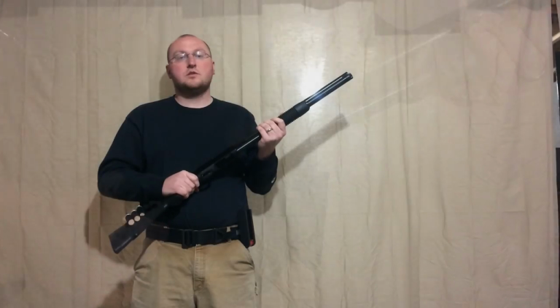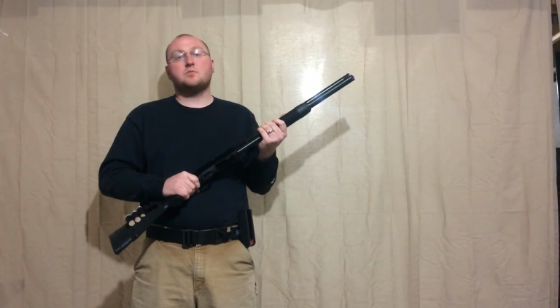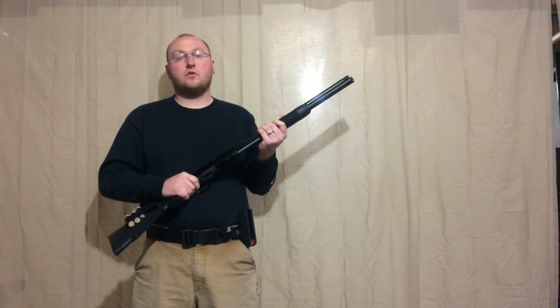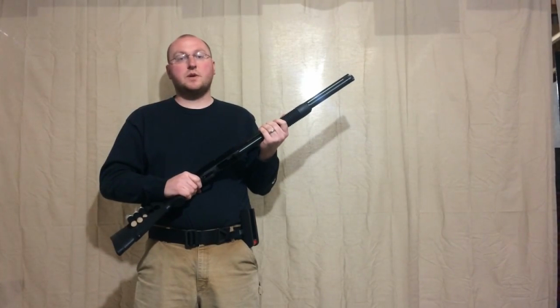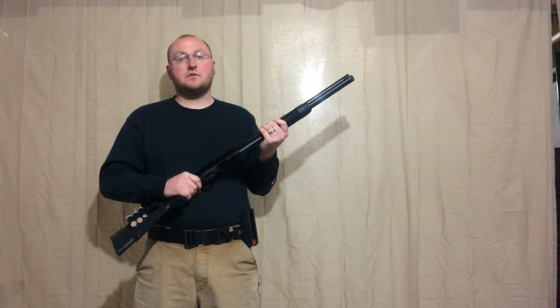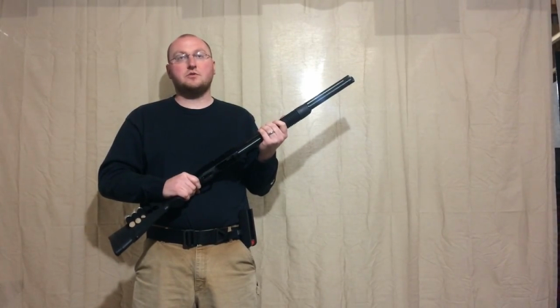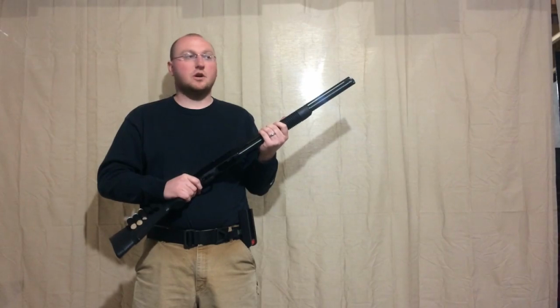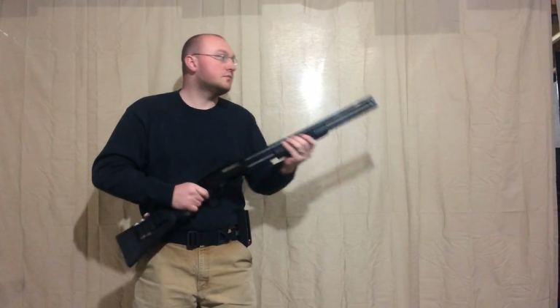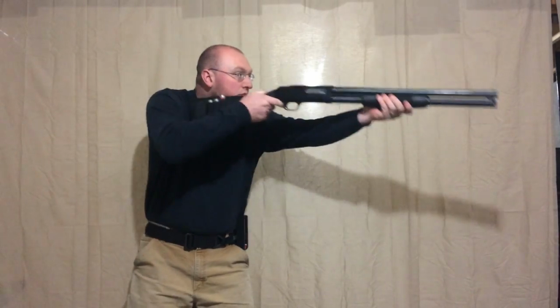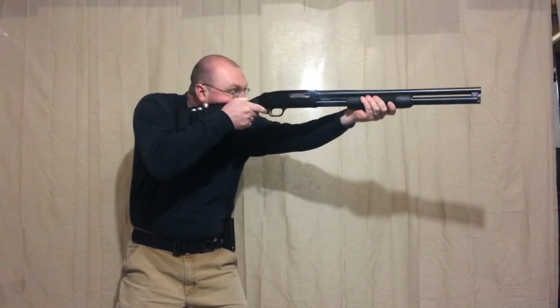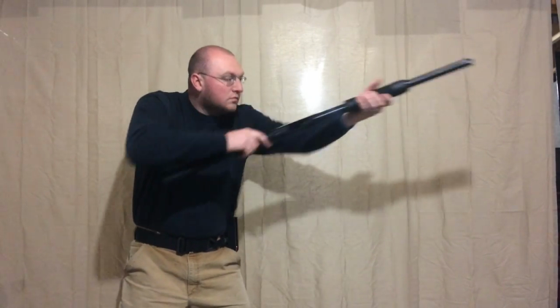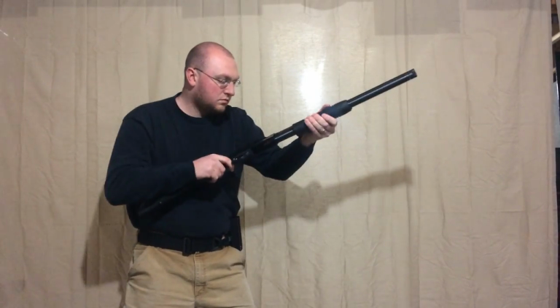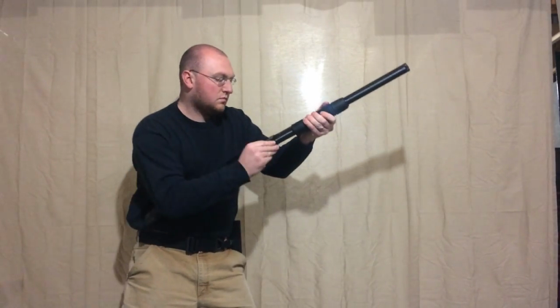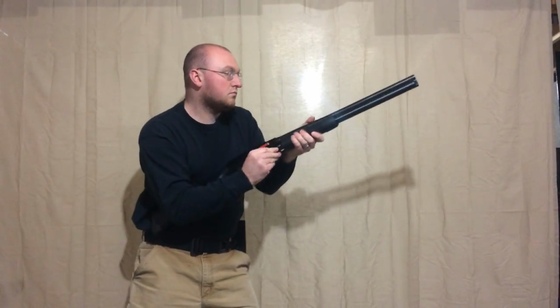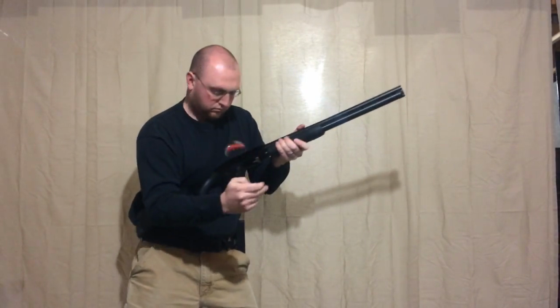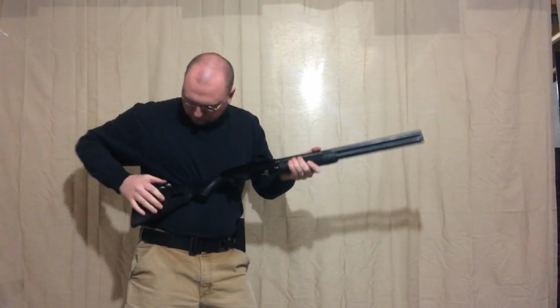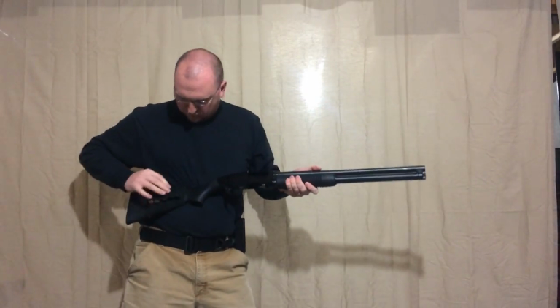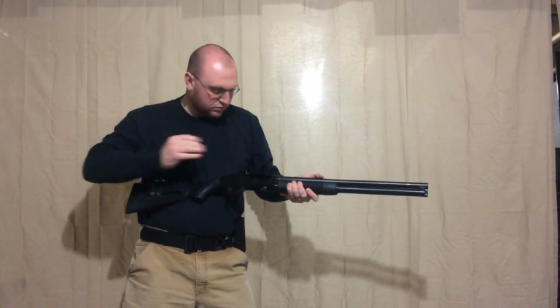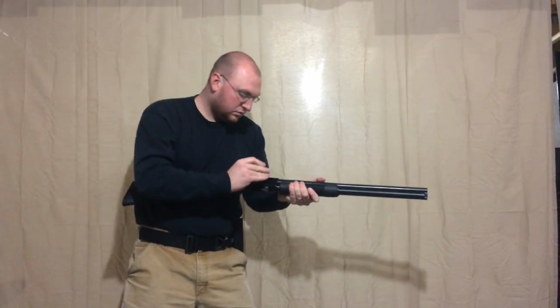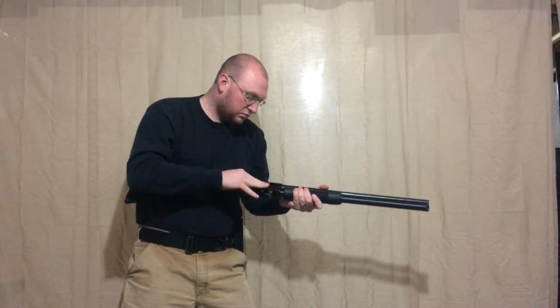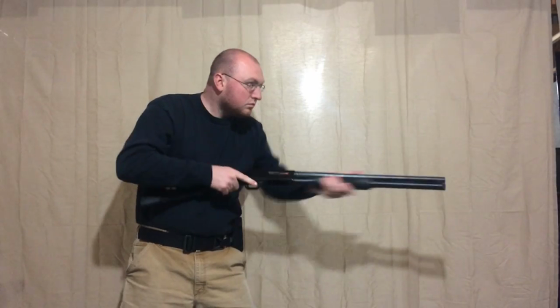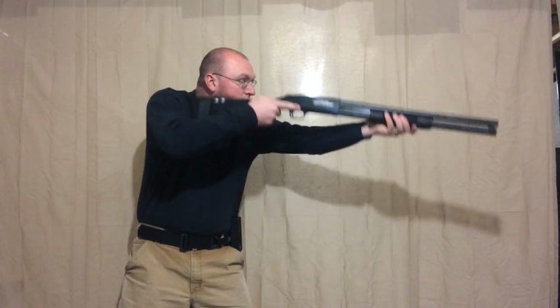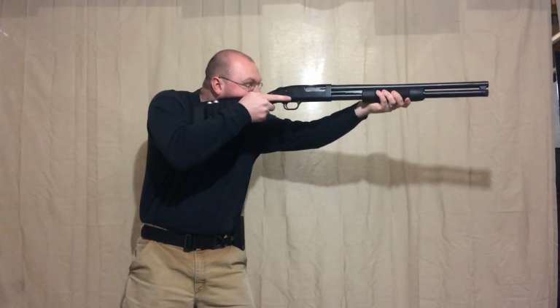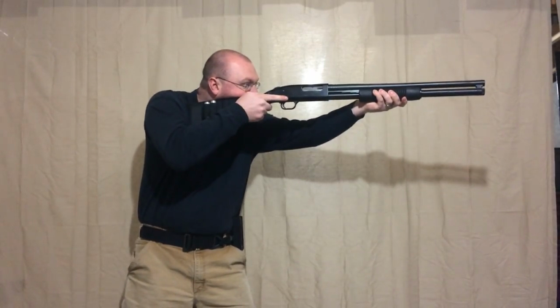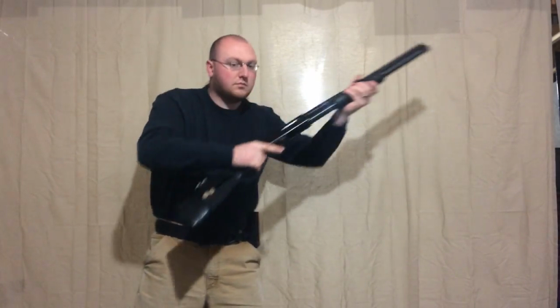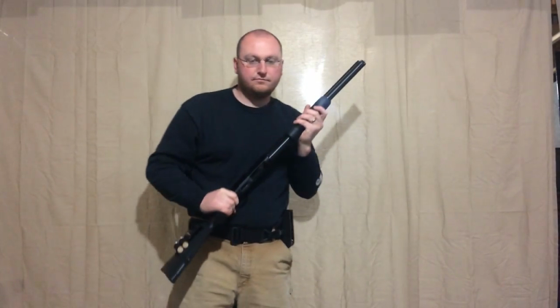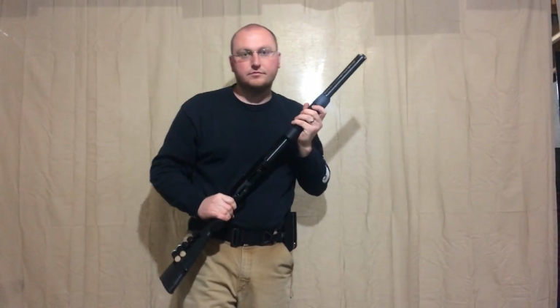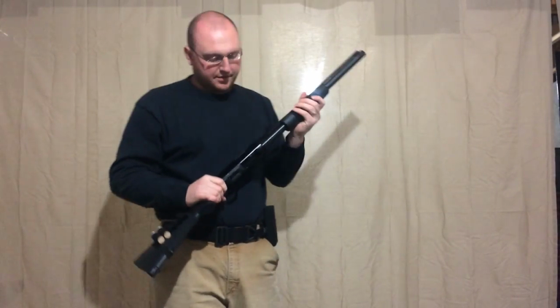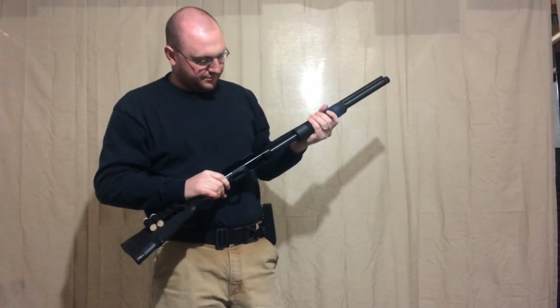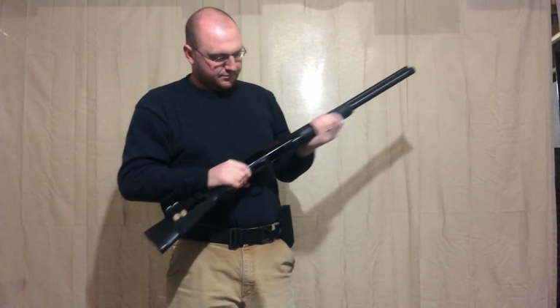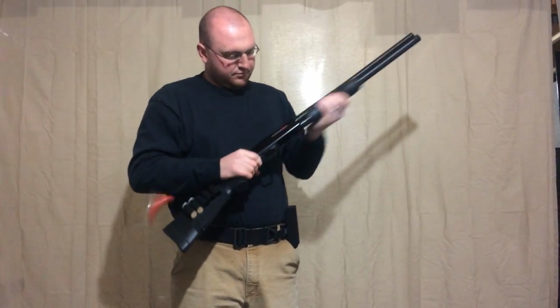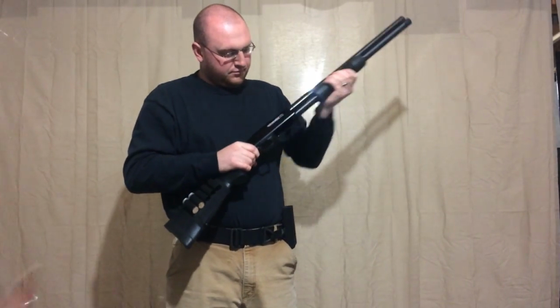Here's a full speed version of how the drill should go. That's it.